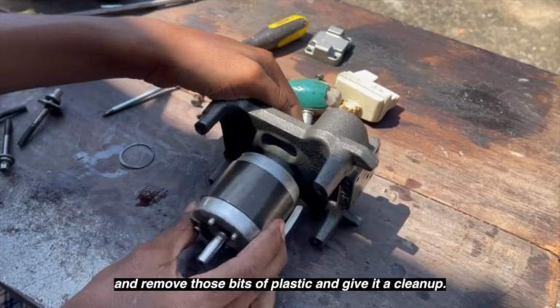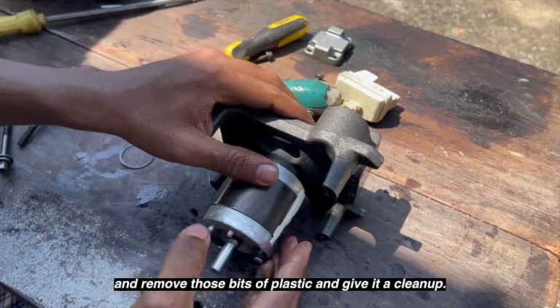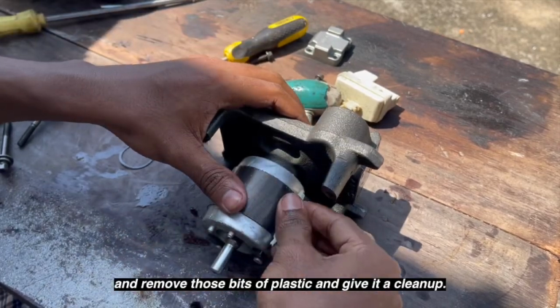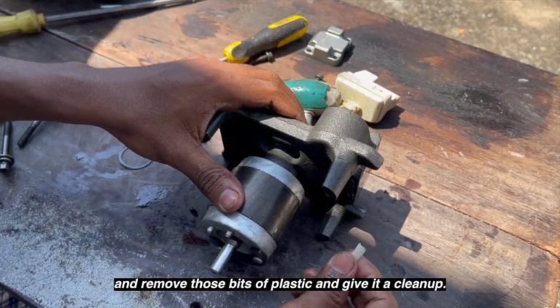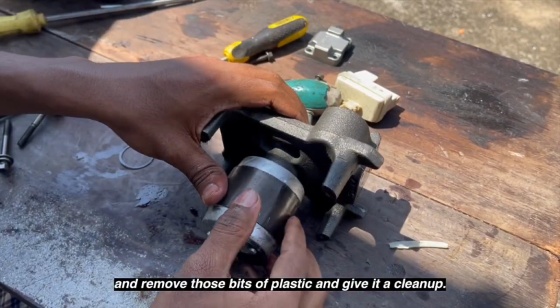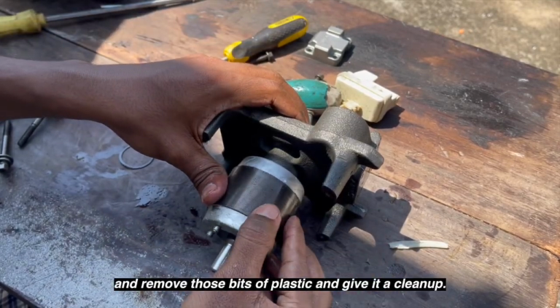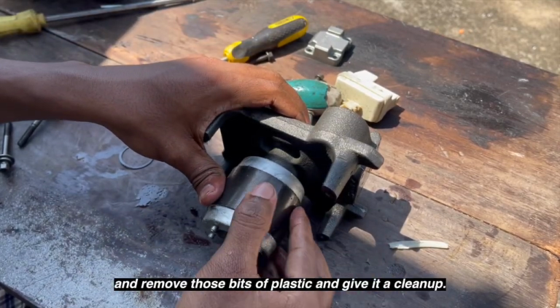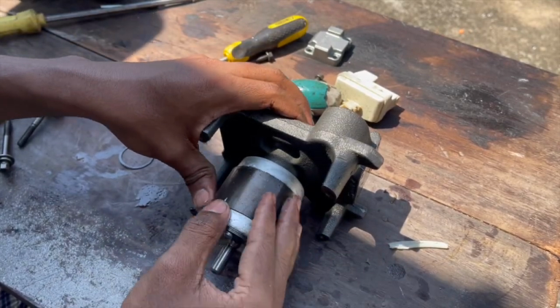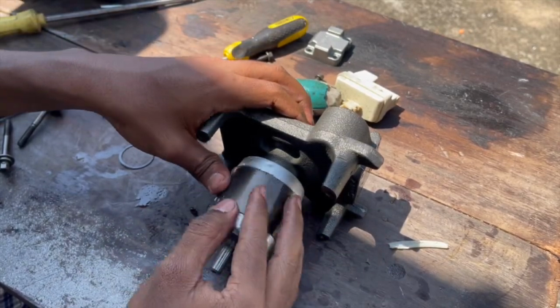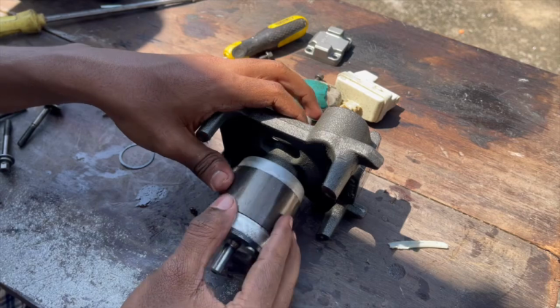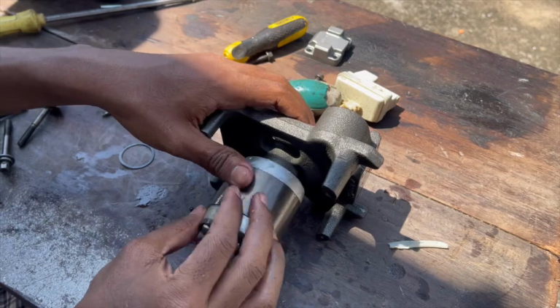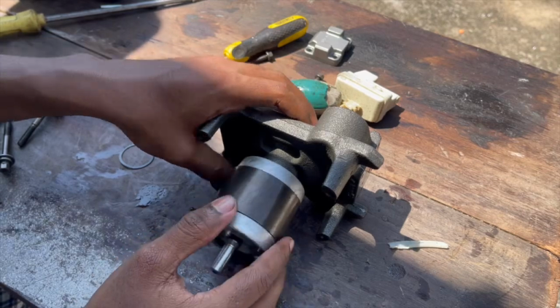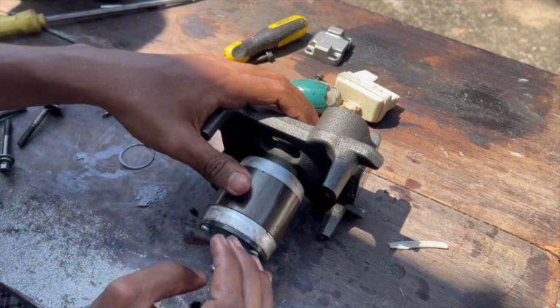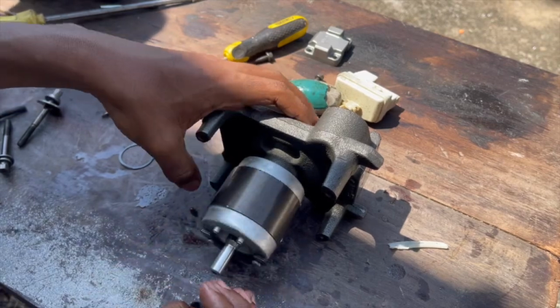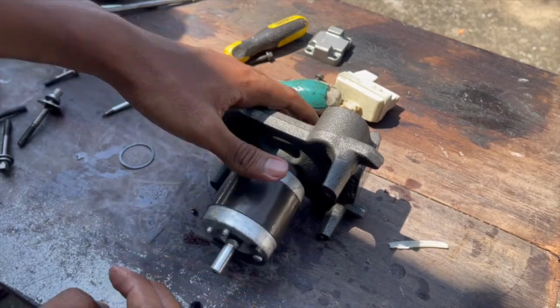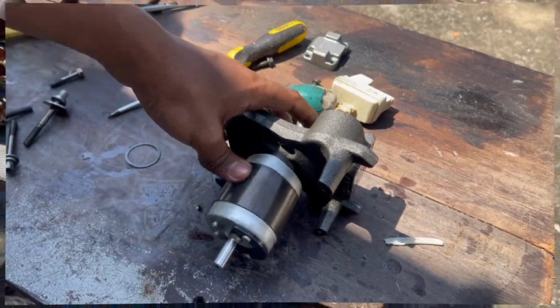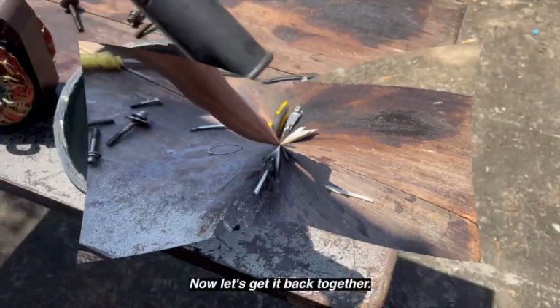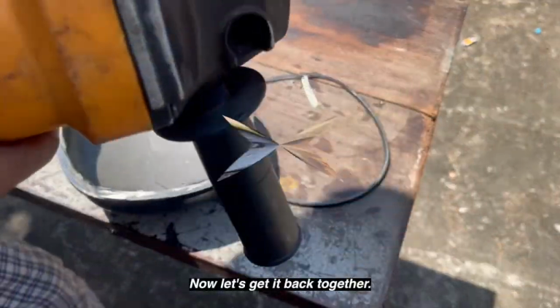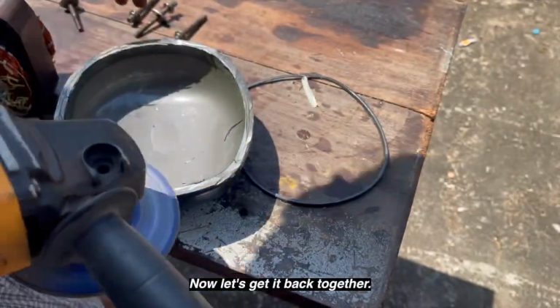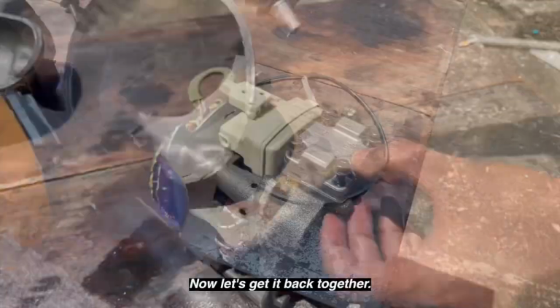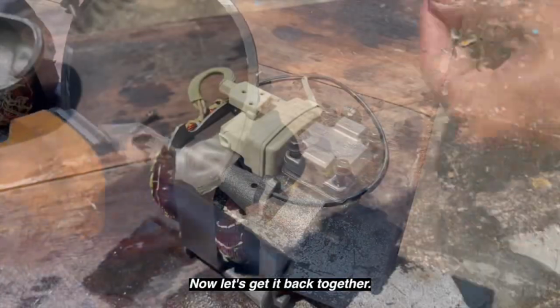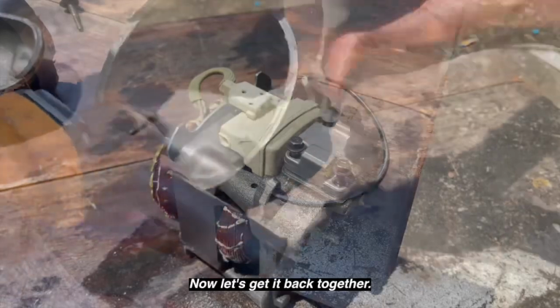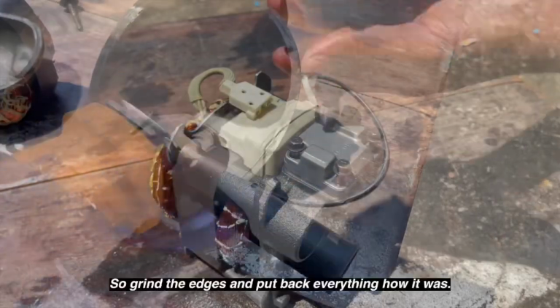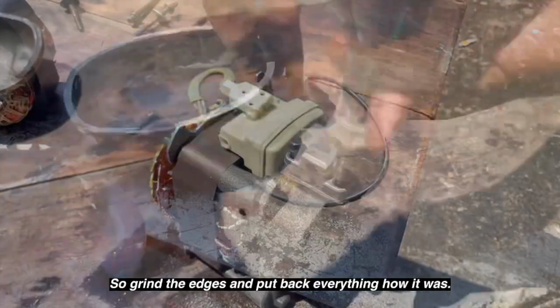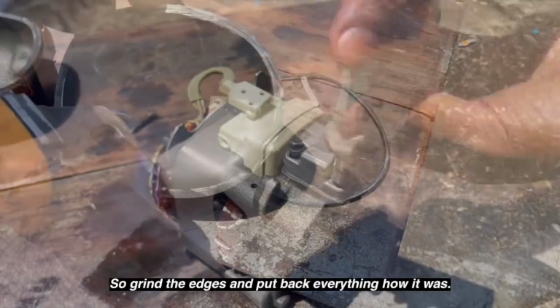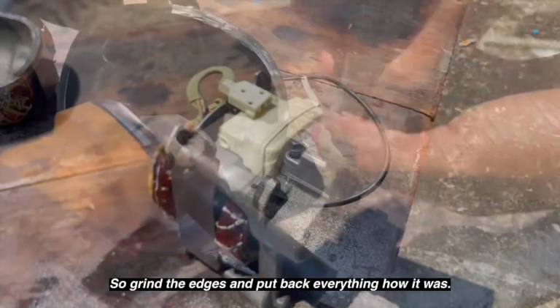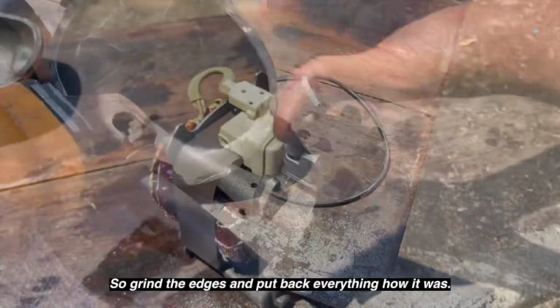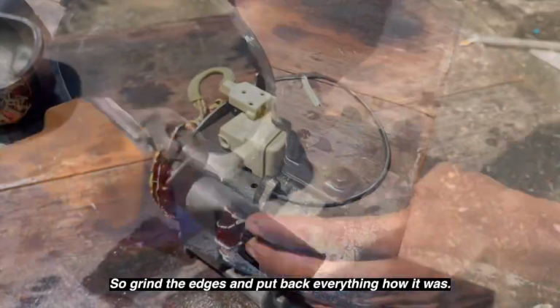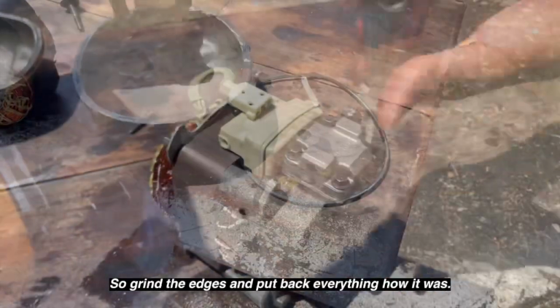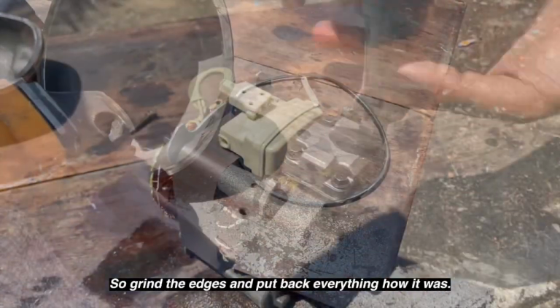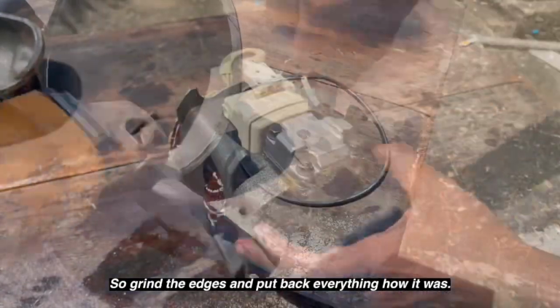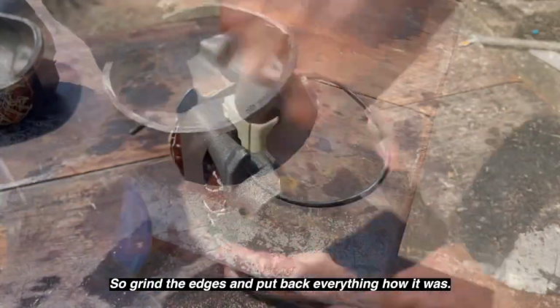Remove those bits of plastic and give it a cleanup. Now let's get it back together — grind the edges and put everything back how it was.